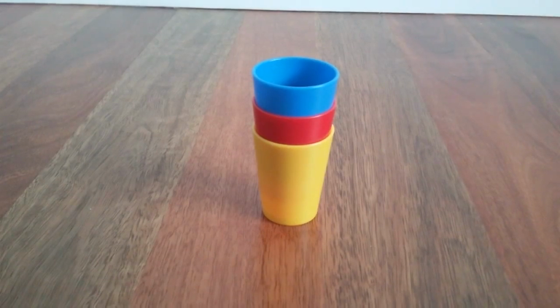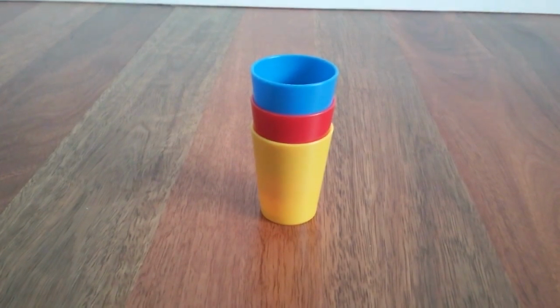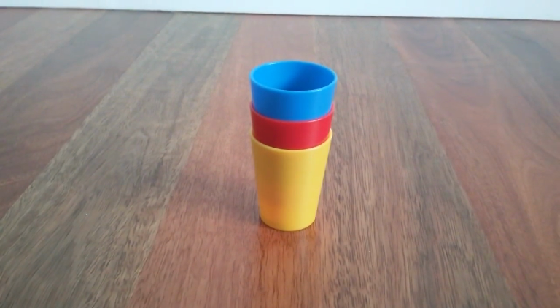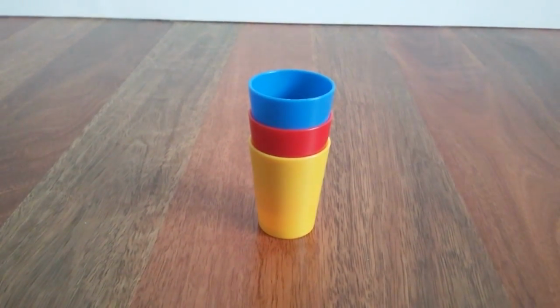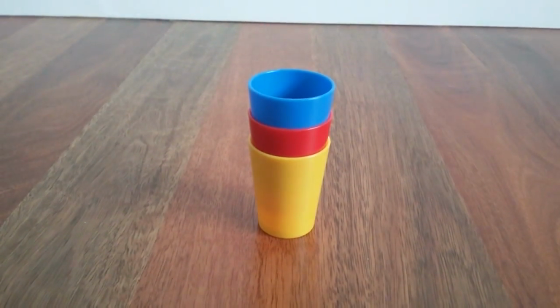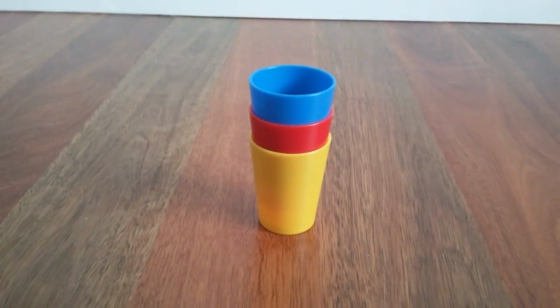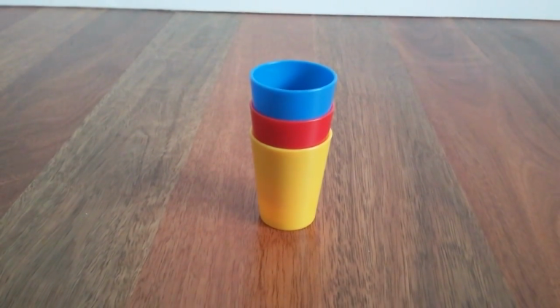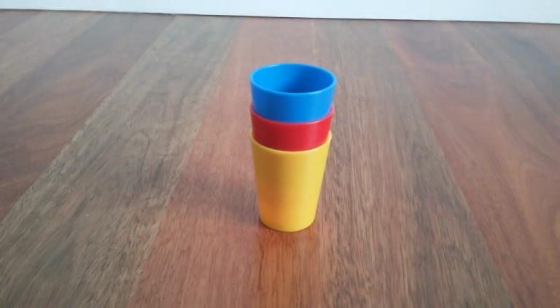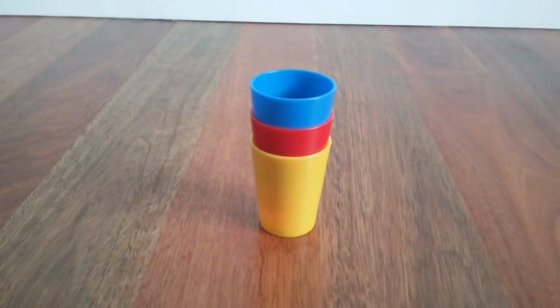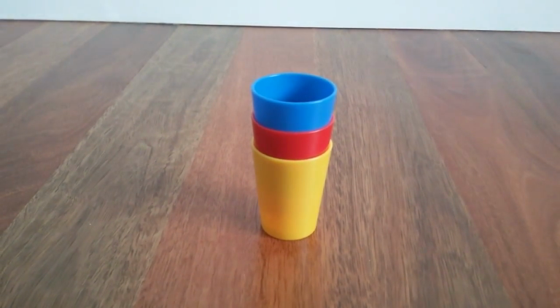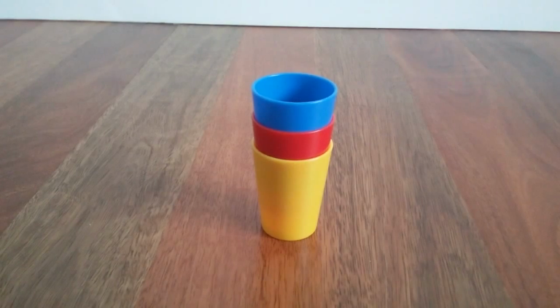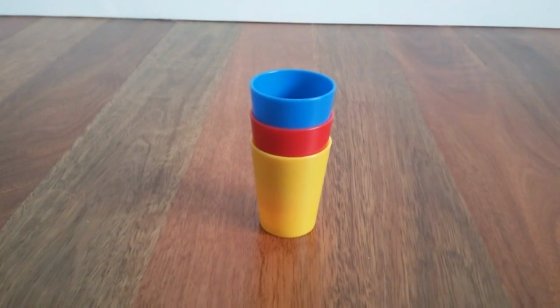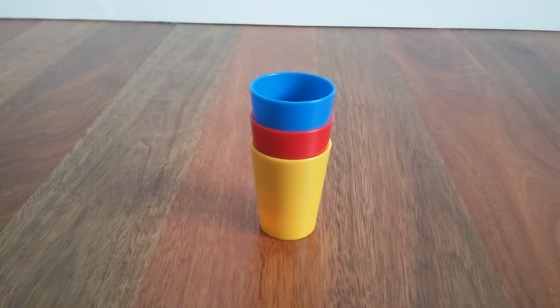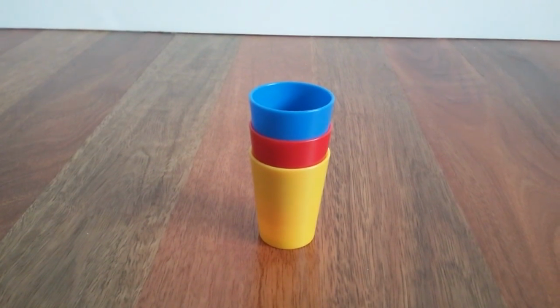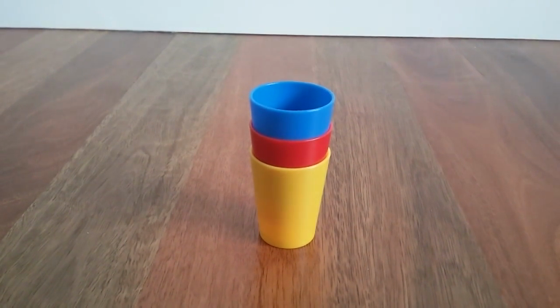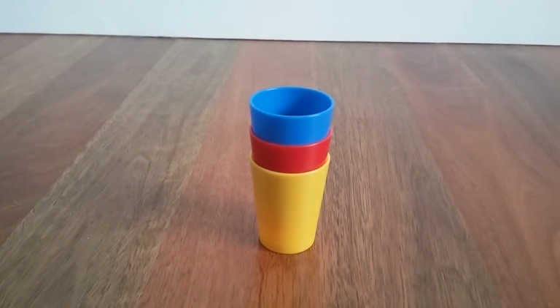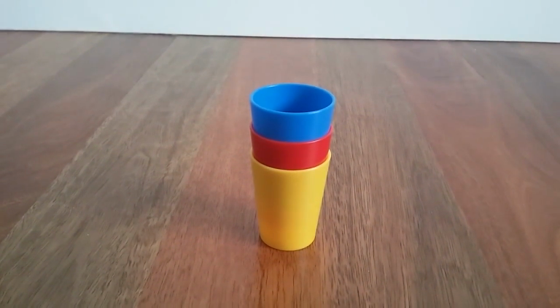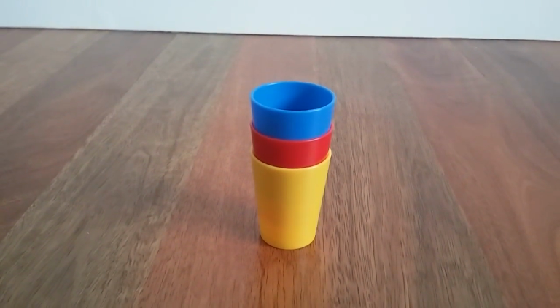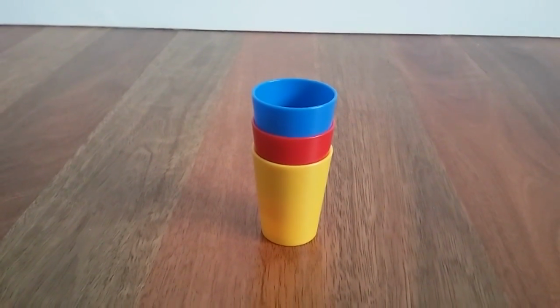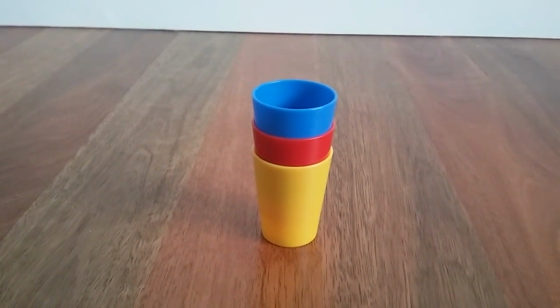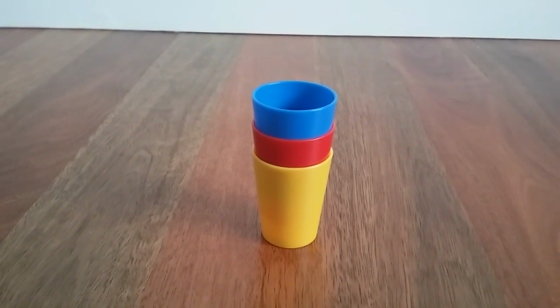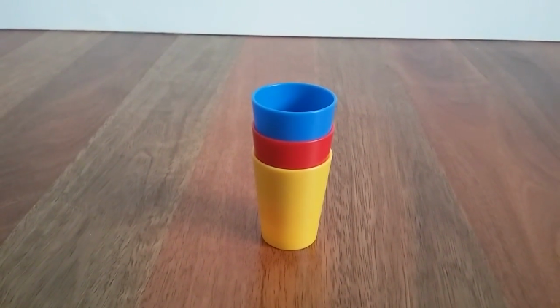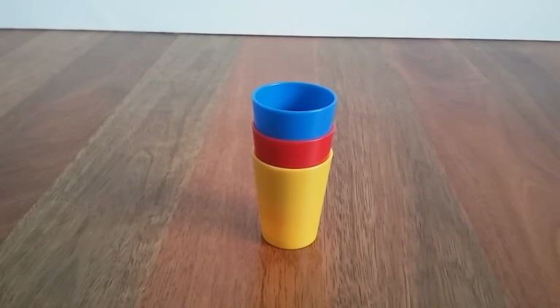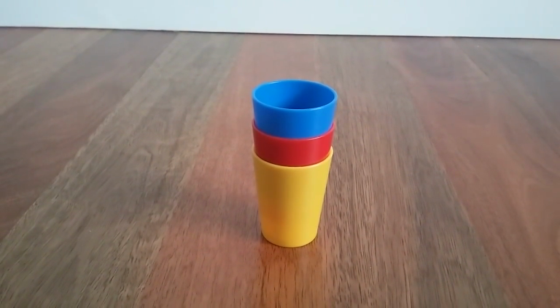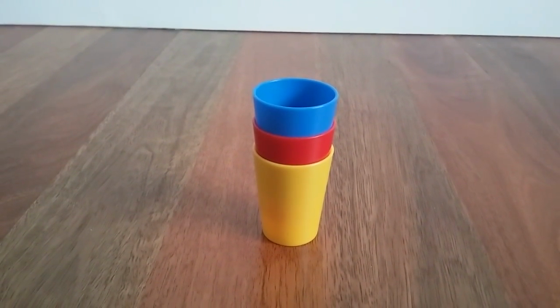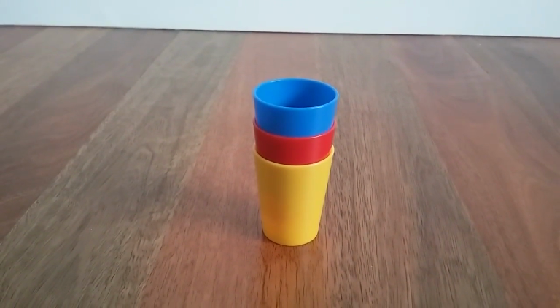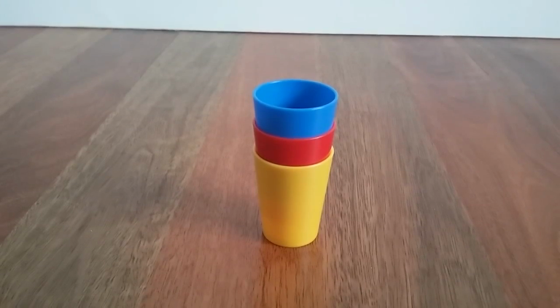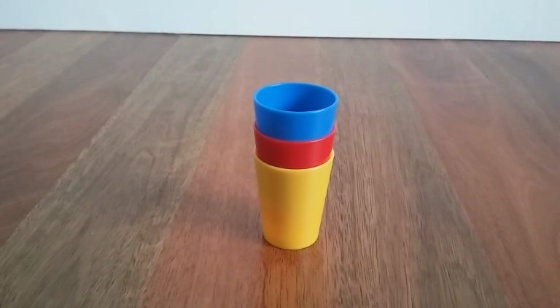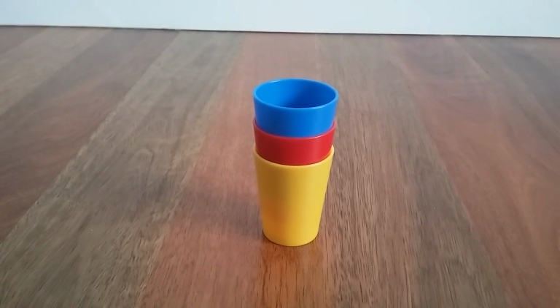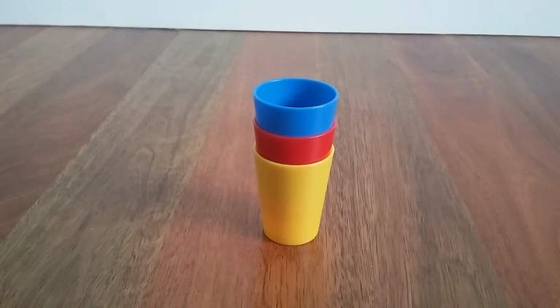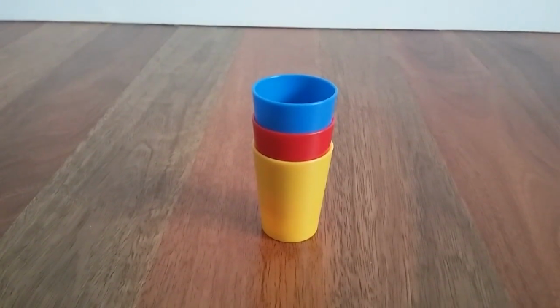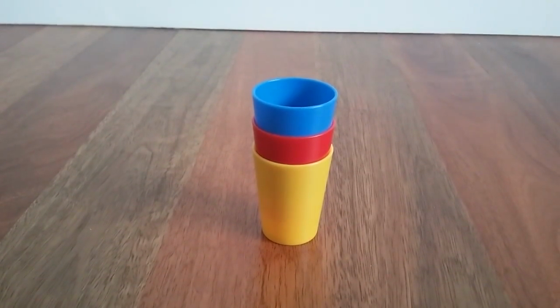Hey everyone, welcome back to another video. In this video we are actually doing something a little bit different — we are going to be doing a magic trick, and this magic trick is specifically a cup trick.